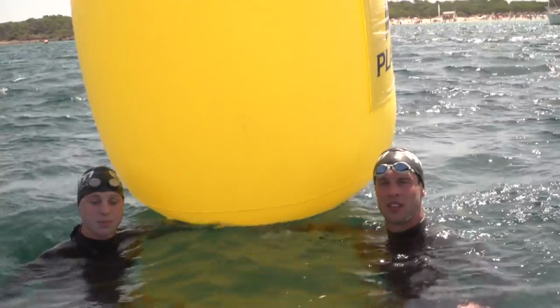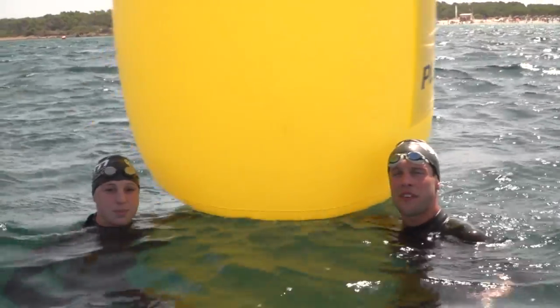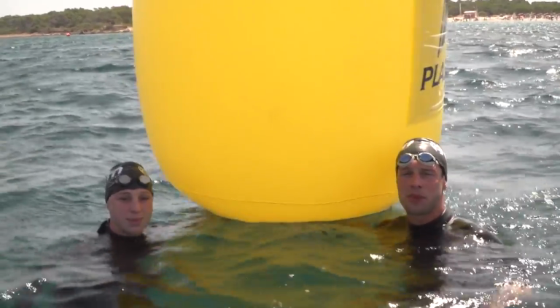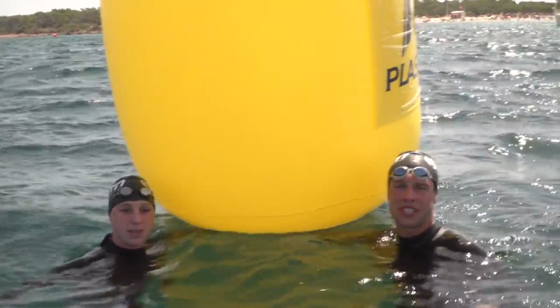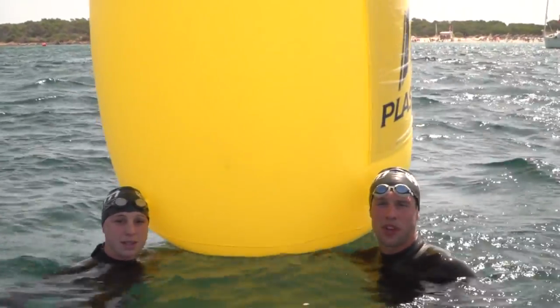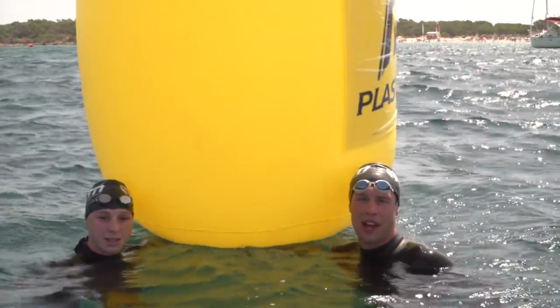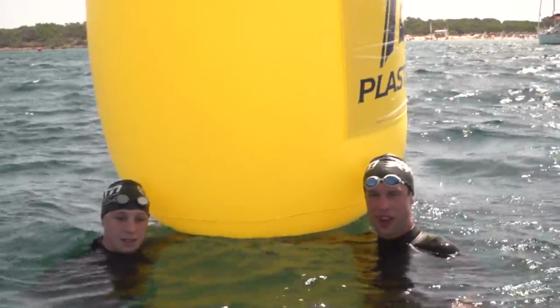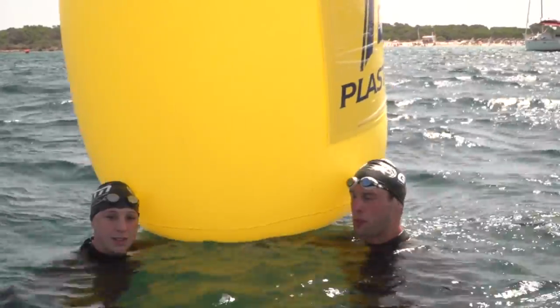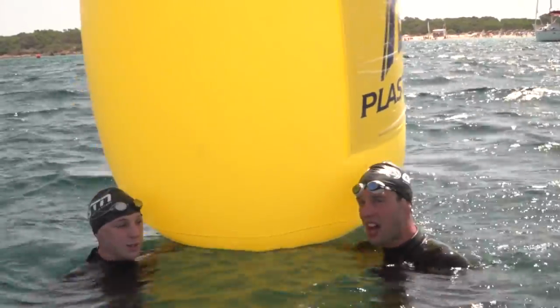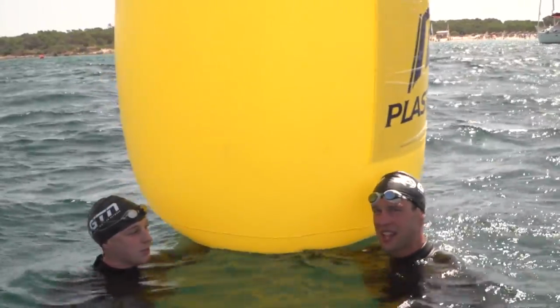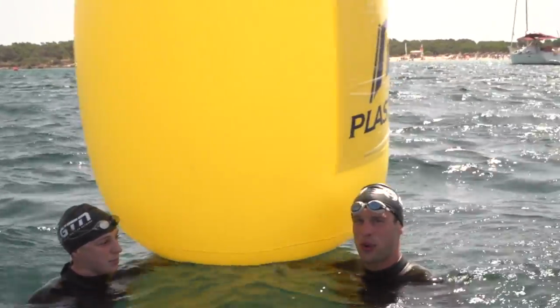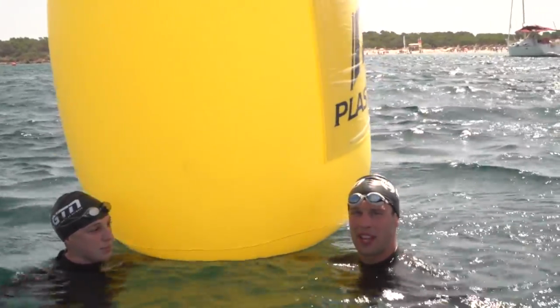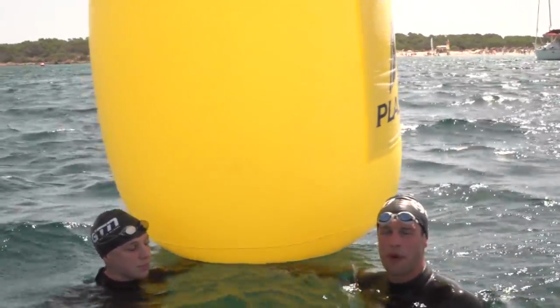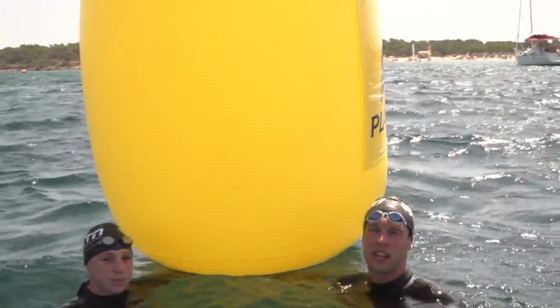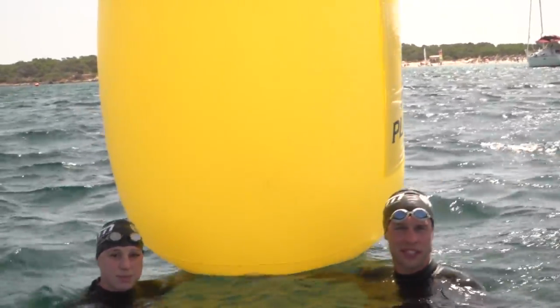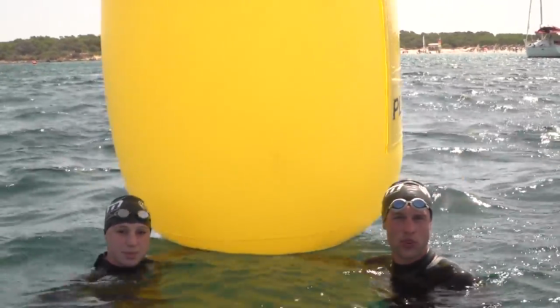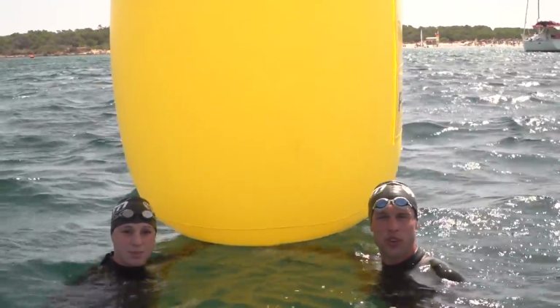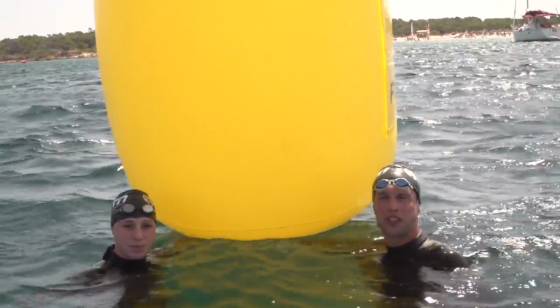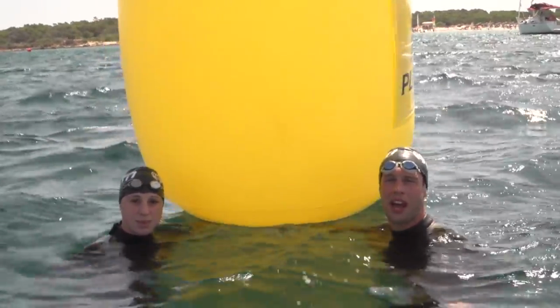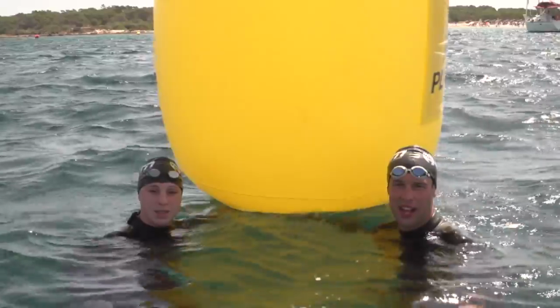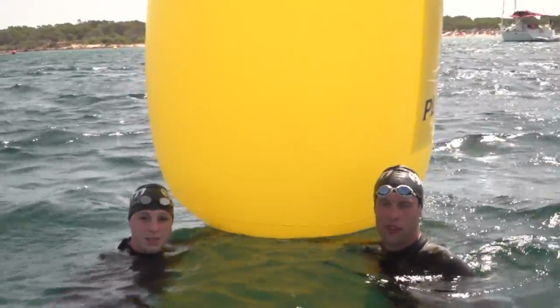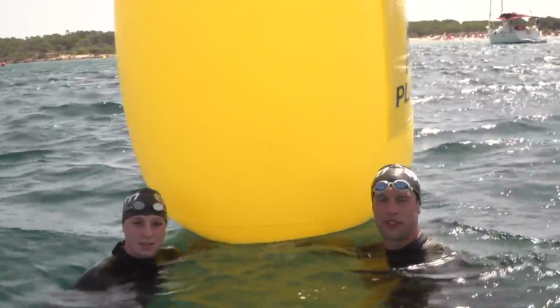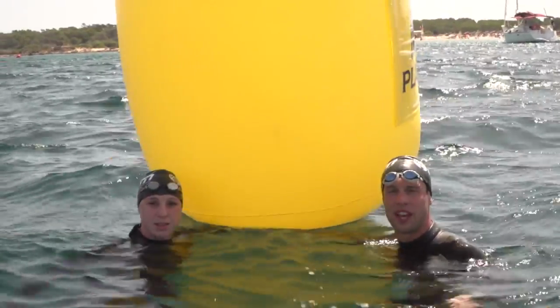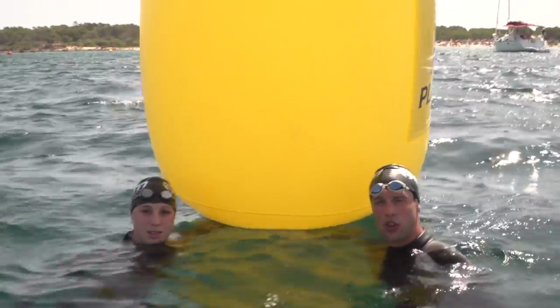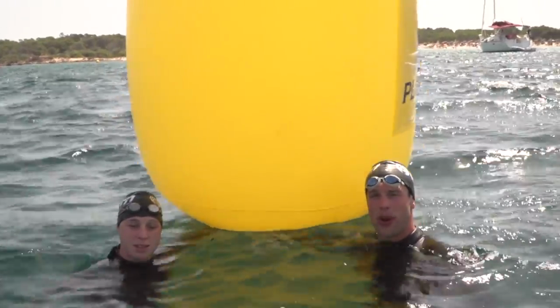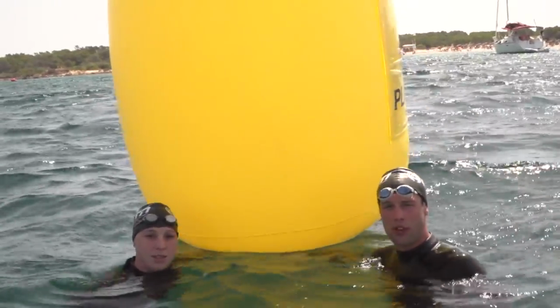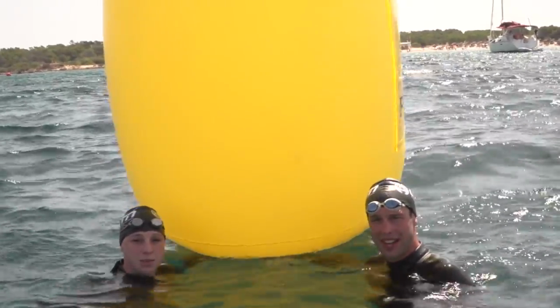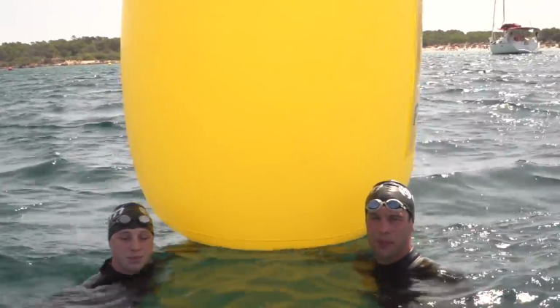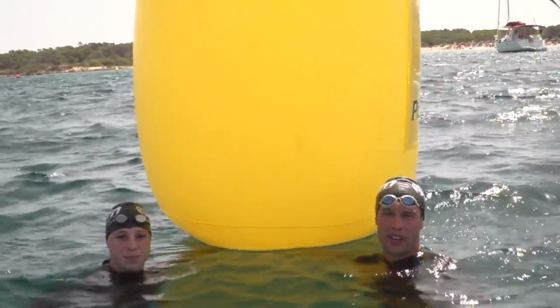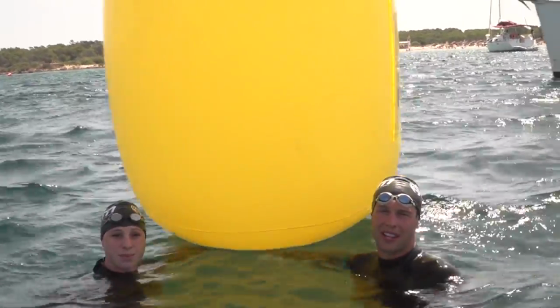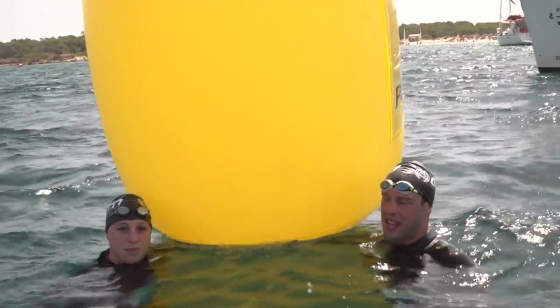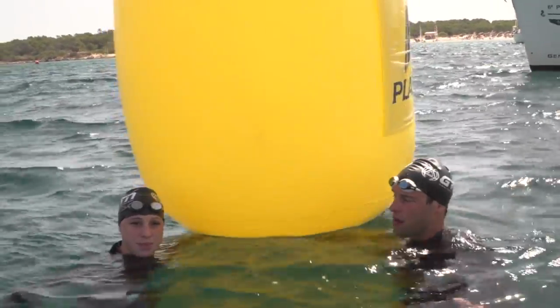We've given you some good tips on how to round a buoy tight and quickly, but obviously if this is all new to you and you don't have that level of confidence yet, you can always go around a little bit wider and stay out of trouble.